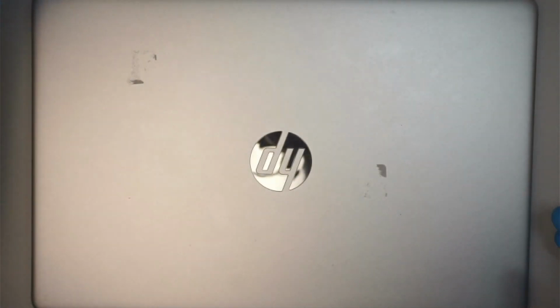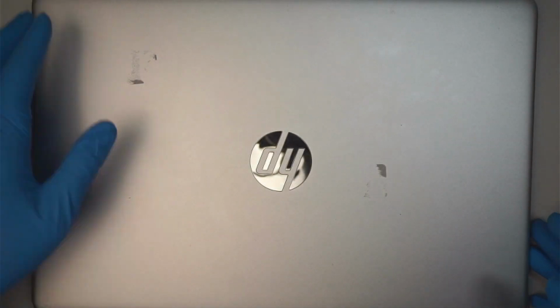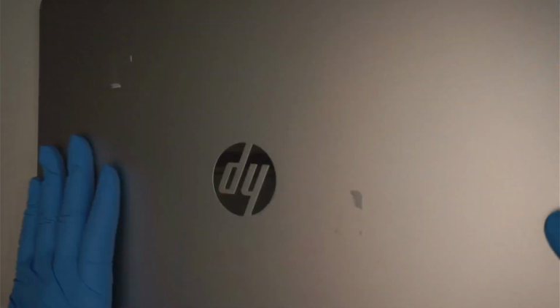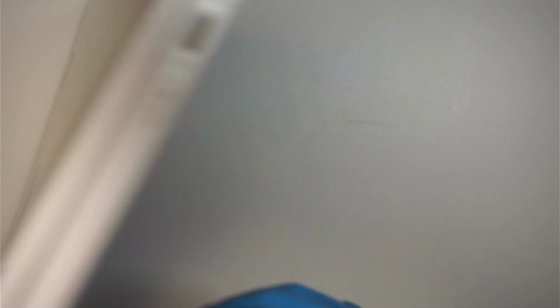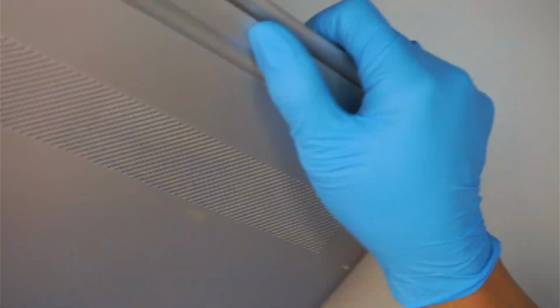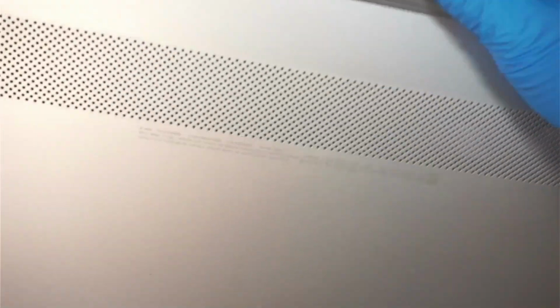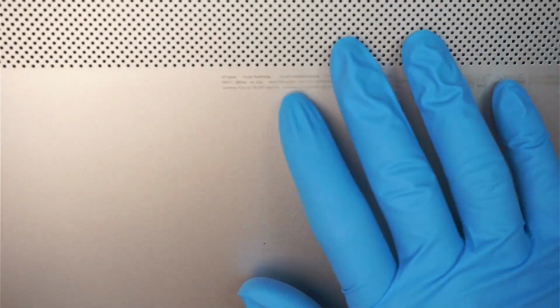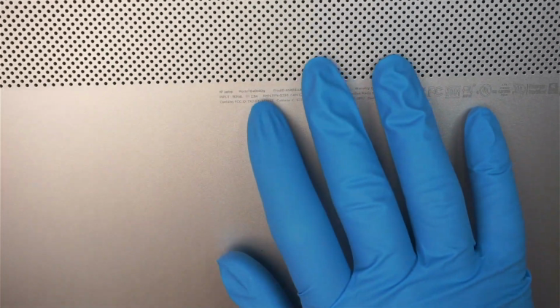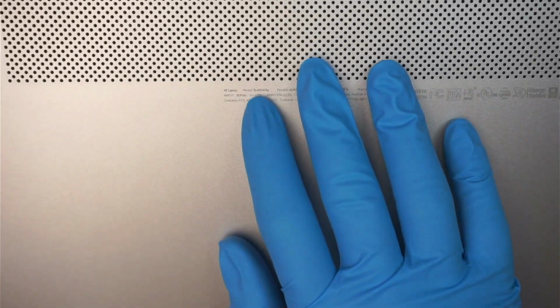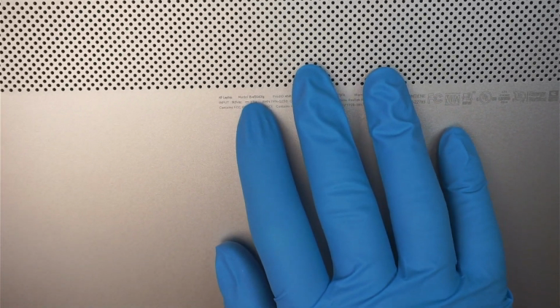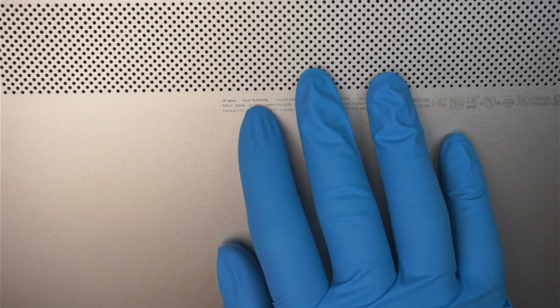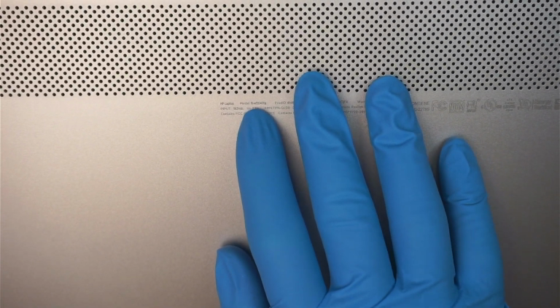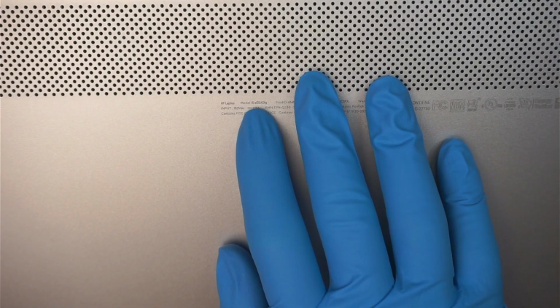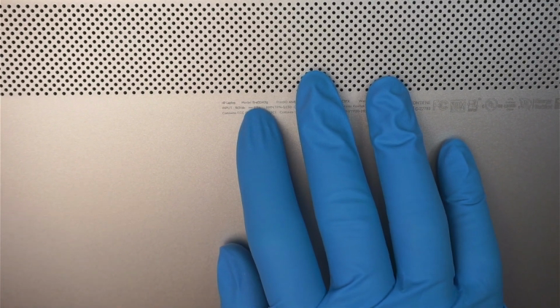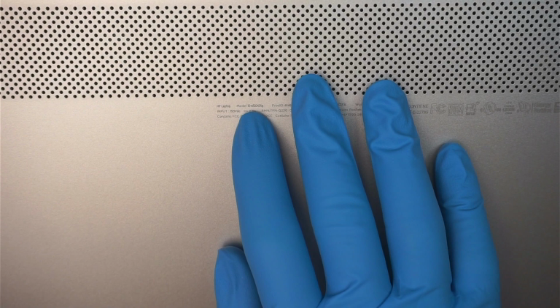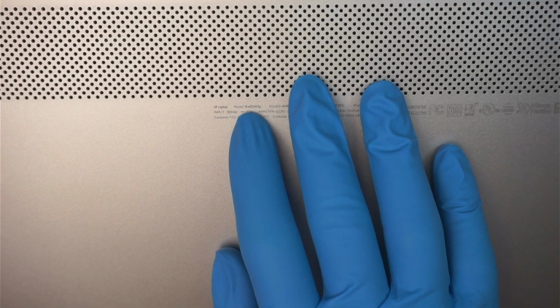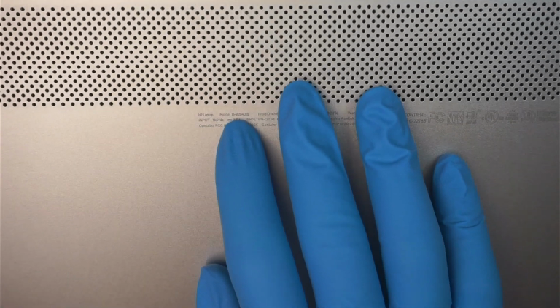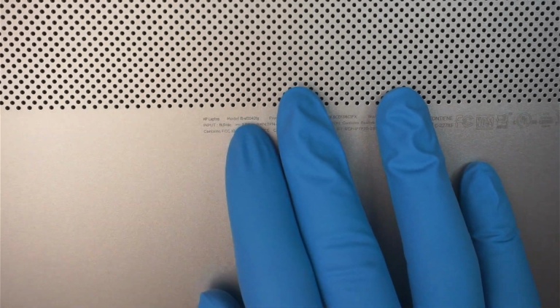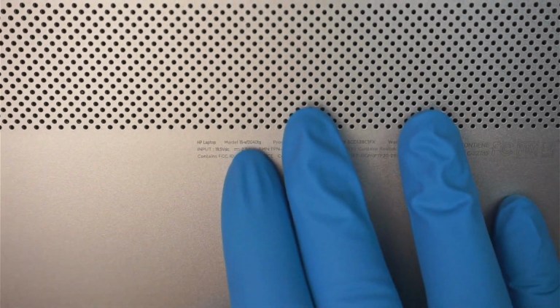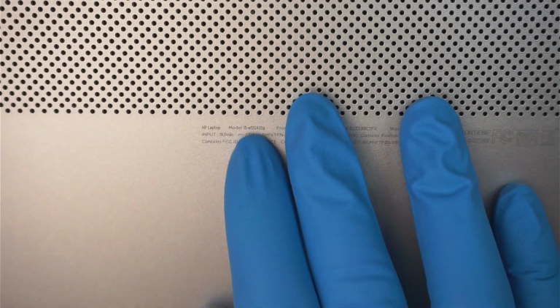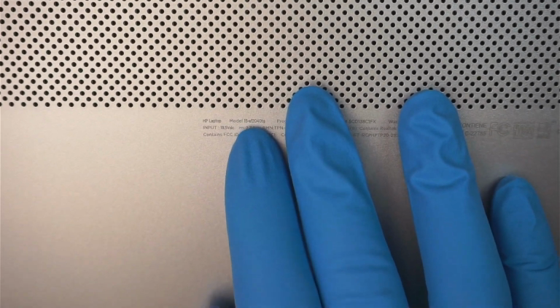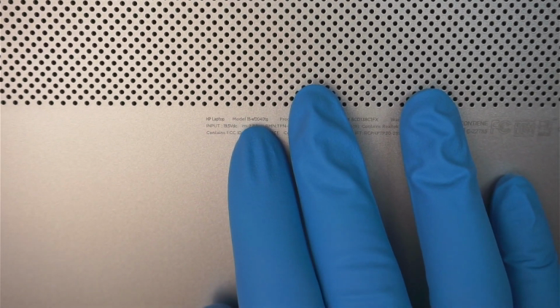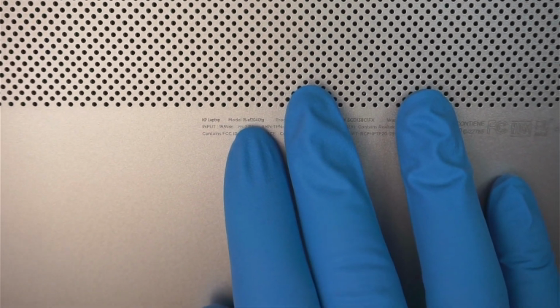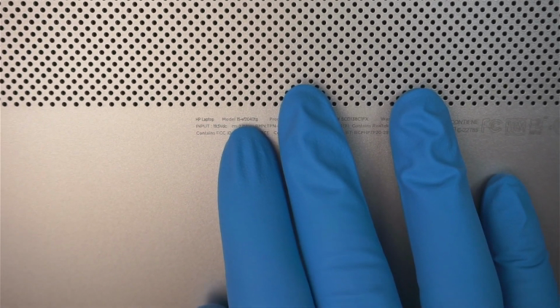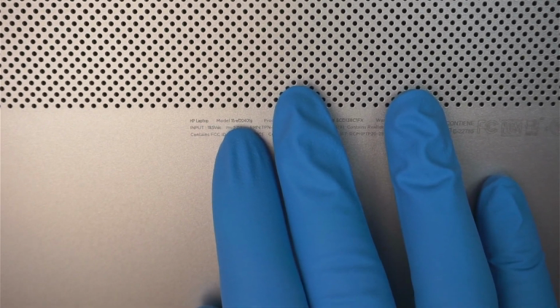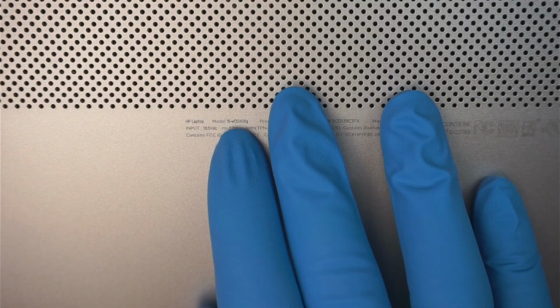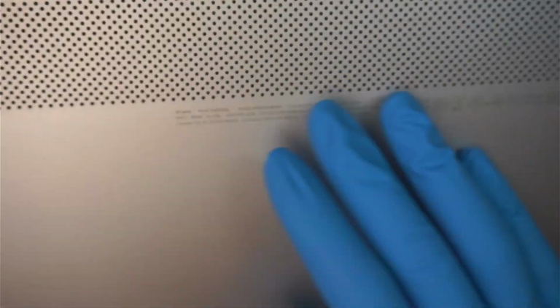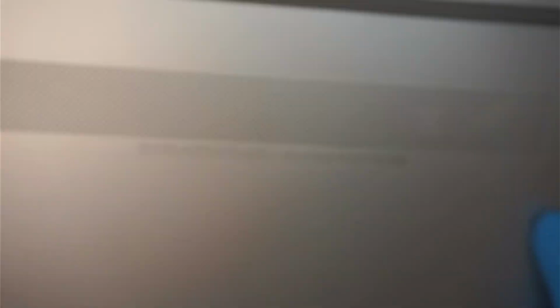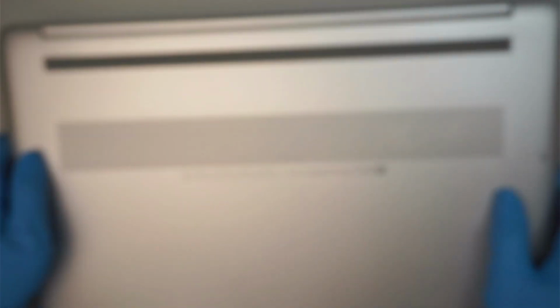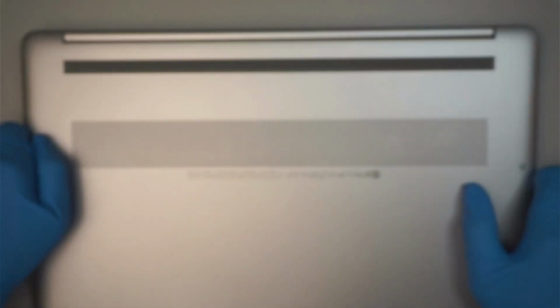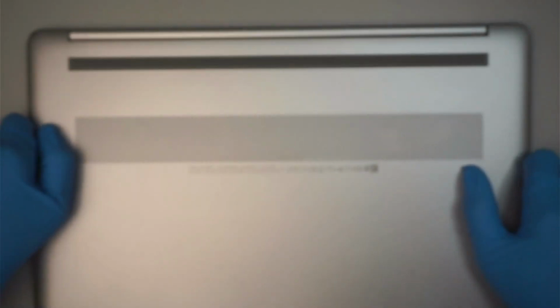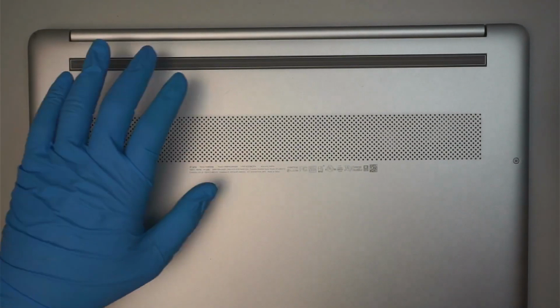Let's go ahead and identify the model here. Take a look at the back of my laptop — it says HP Laptop 15 and that is EF2040. Alright, let's go ahead and get started.